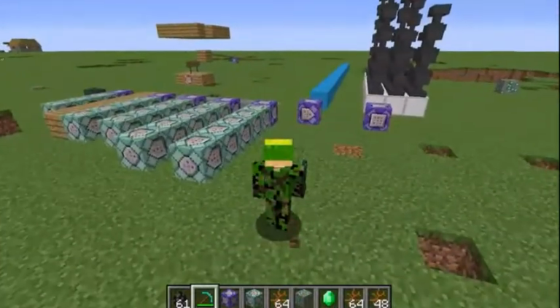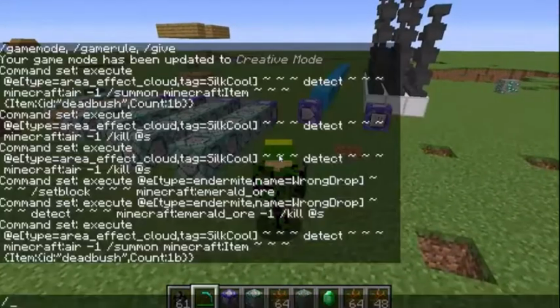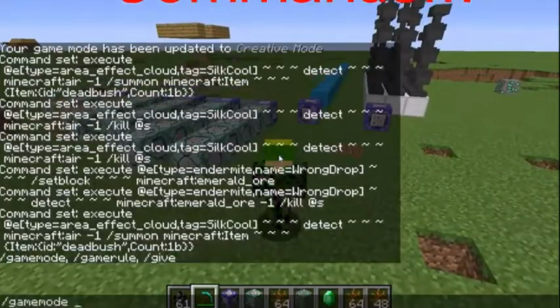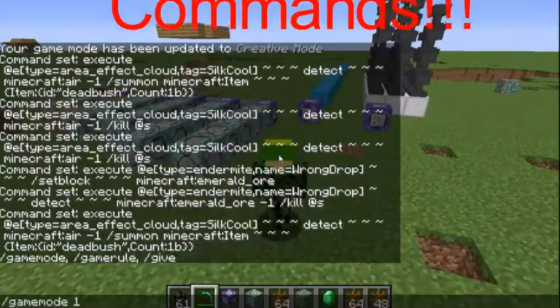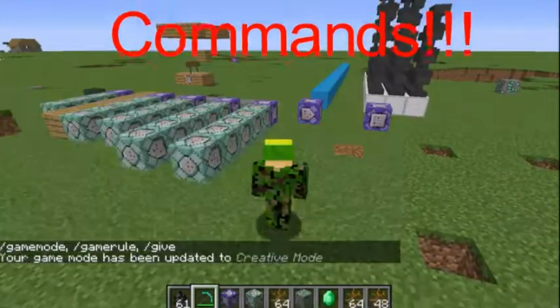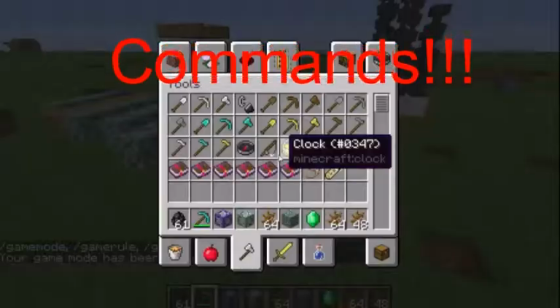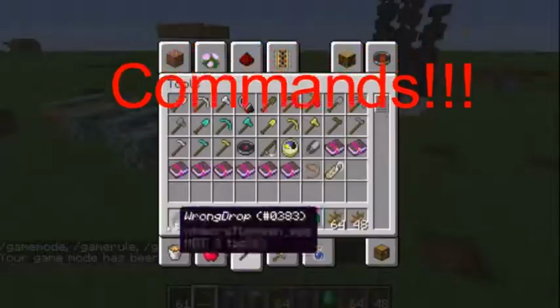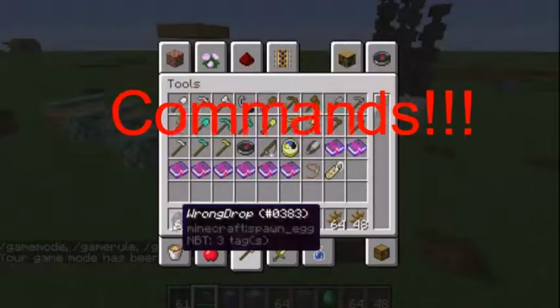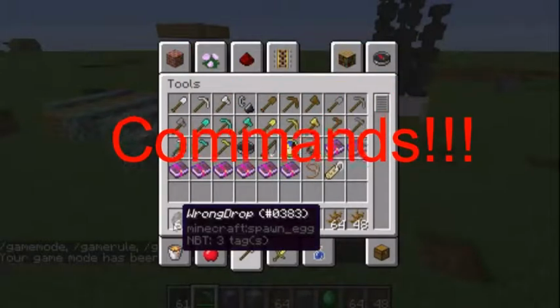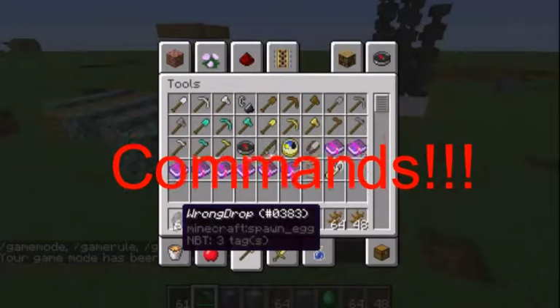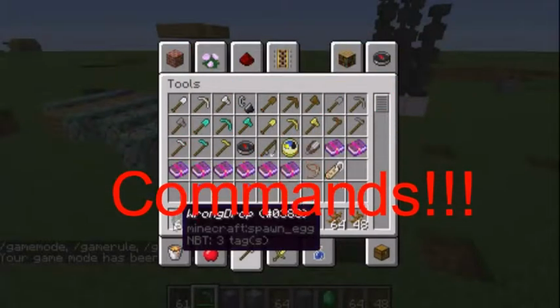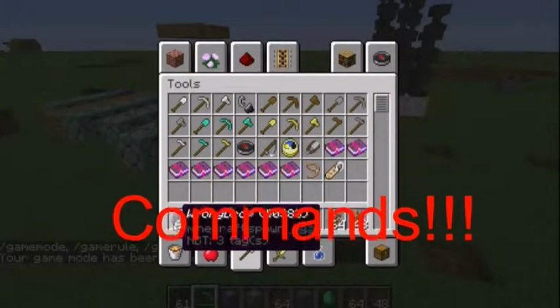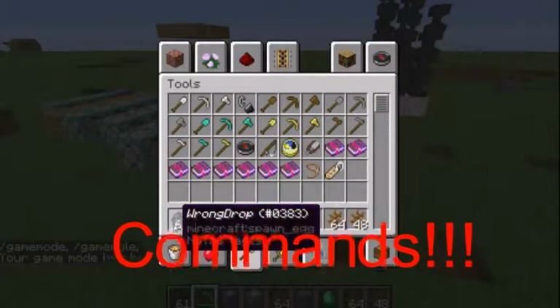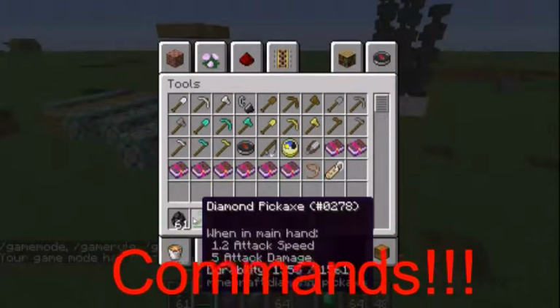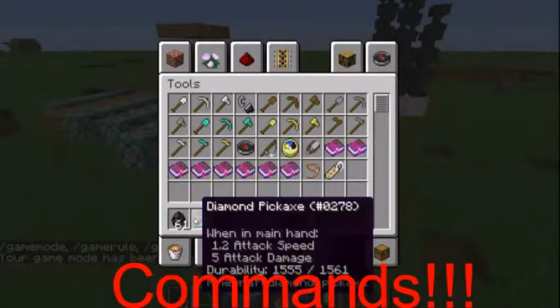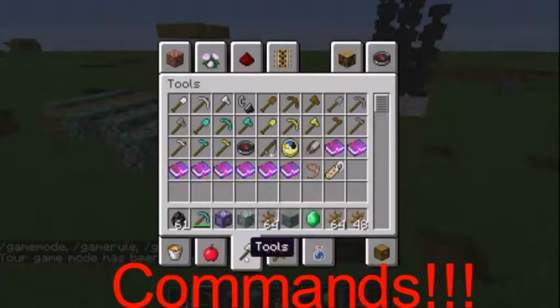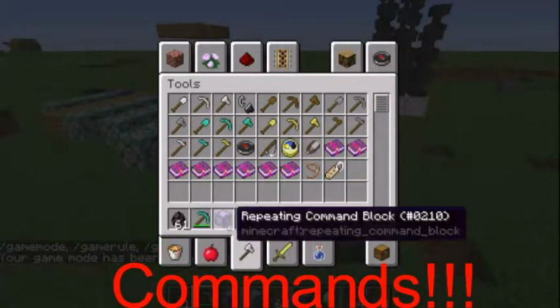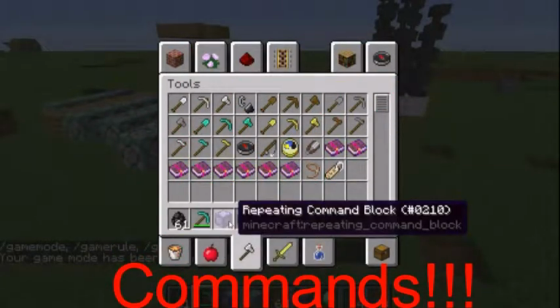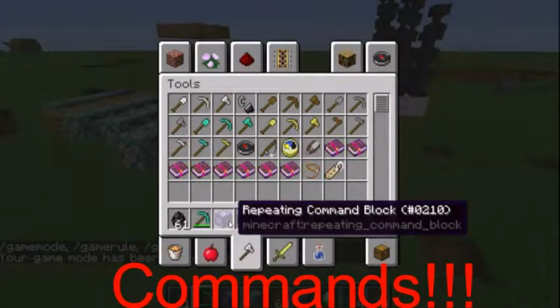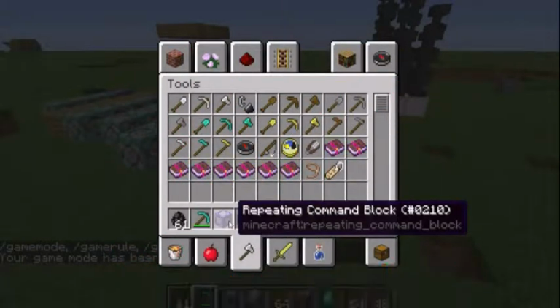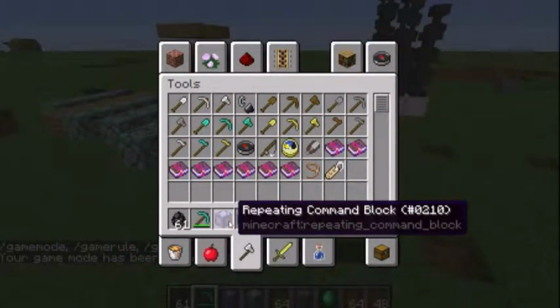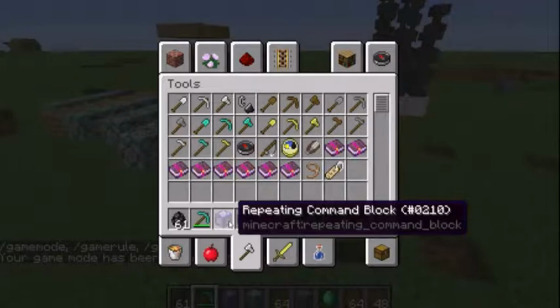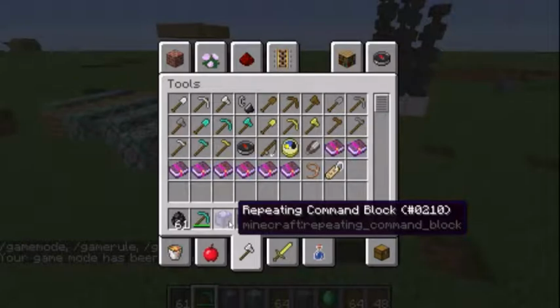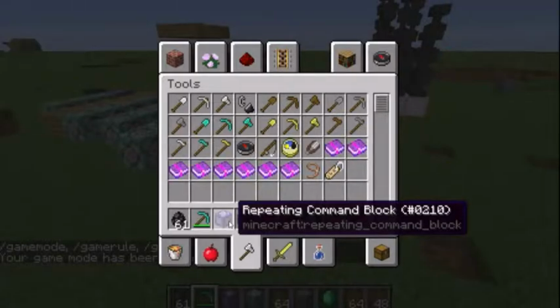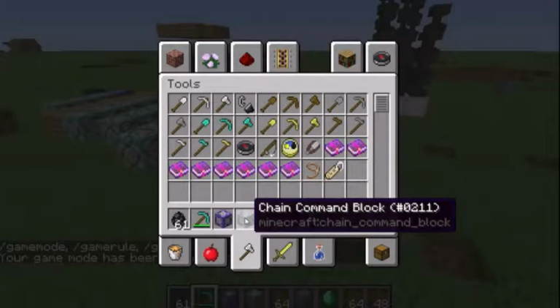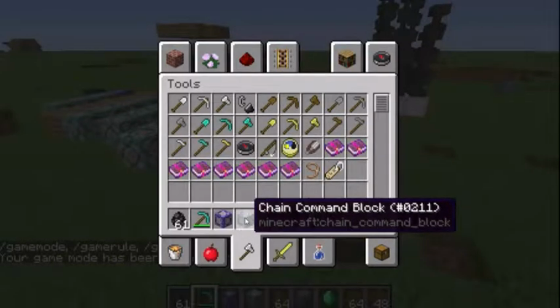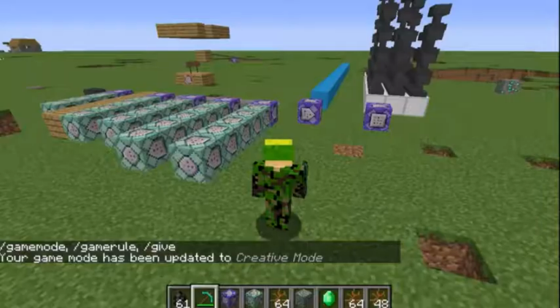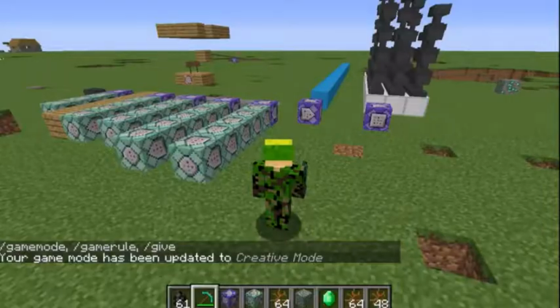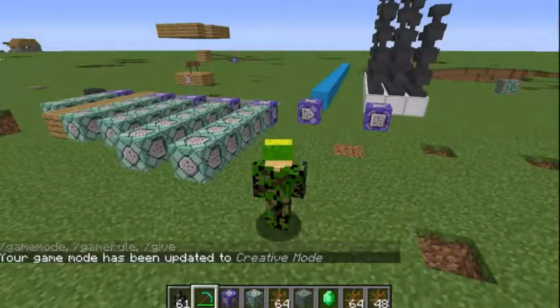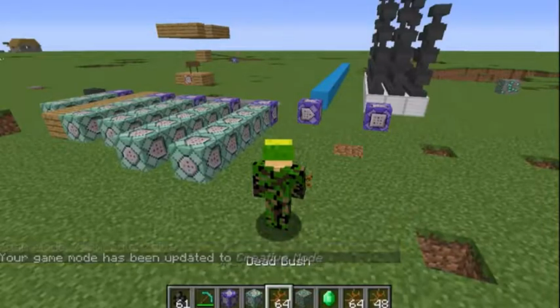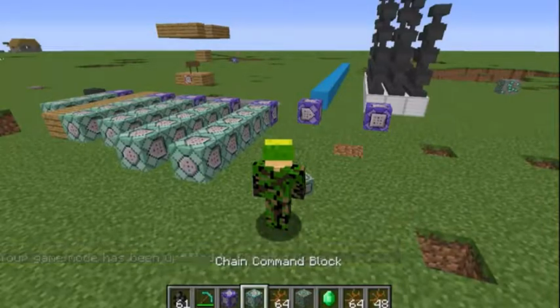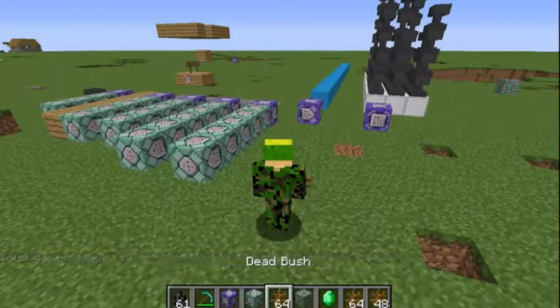What you would need in this command block series is some endermites named 'wrong drop', a diamond pickaxe, a repeating command block, and five chain command blocks.